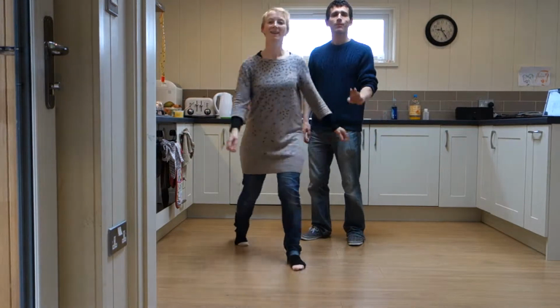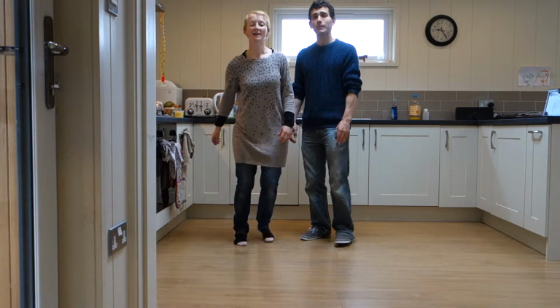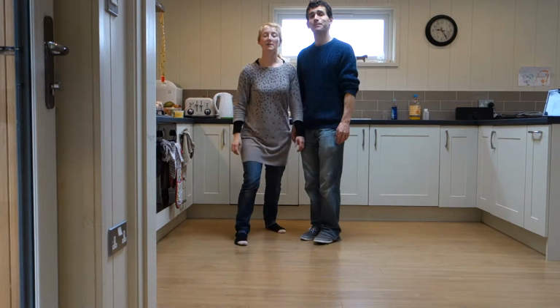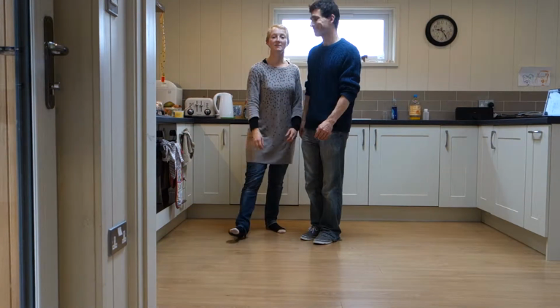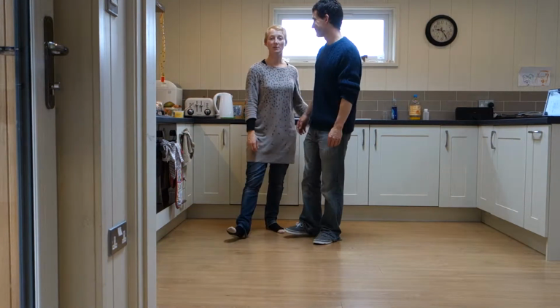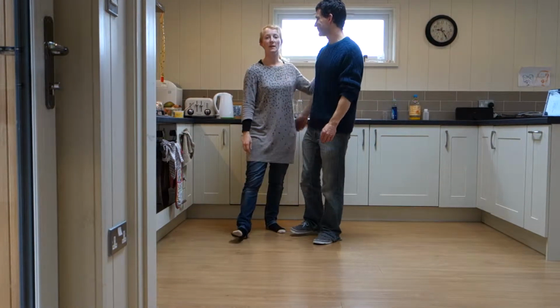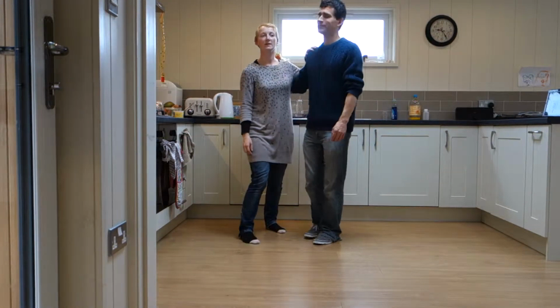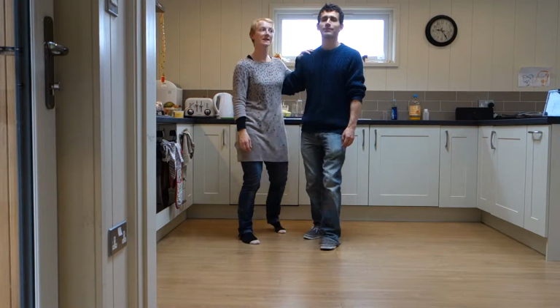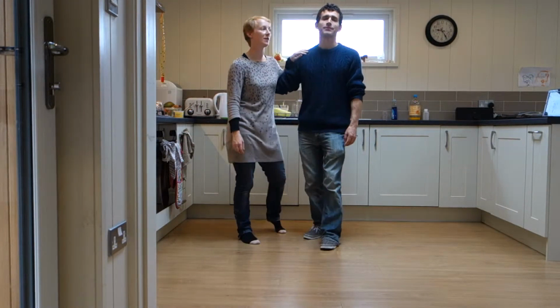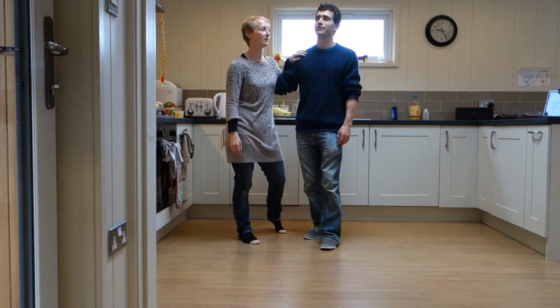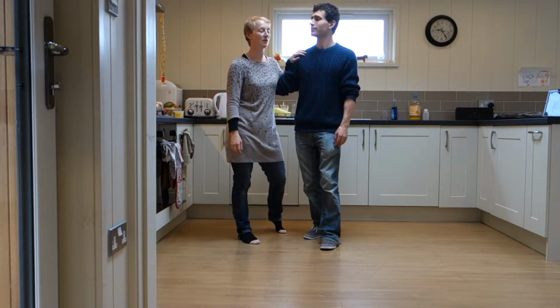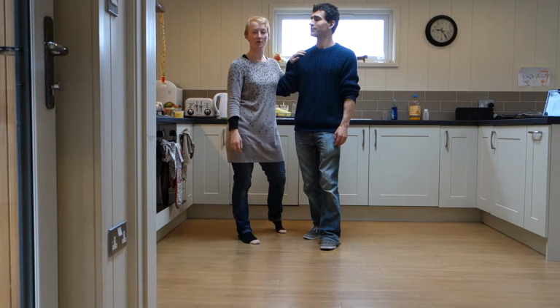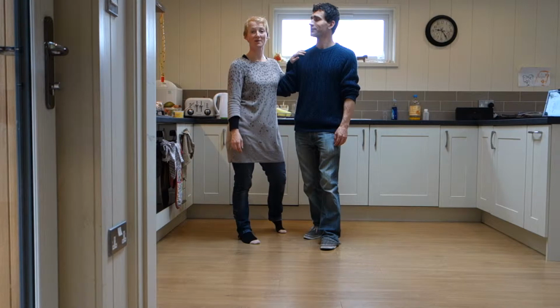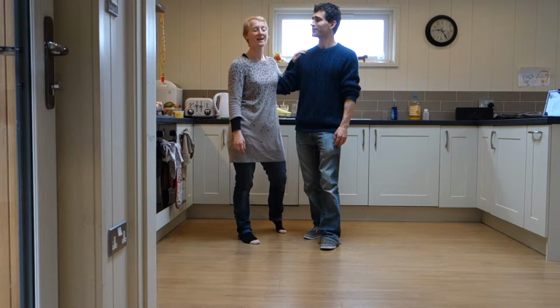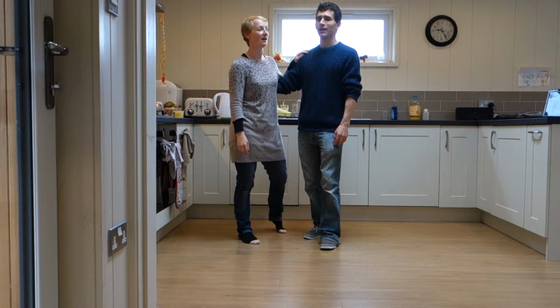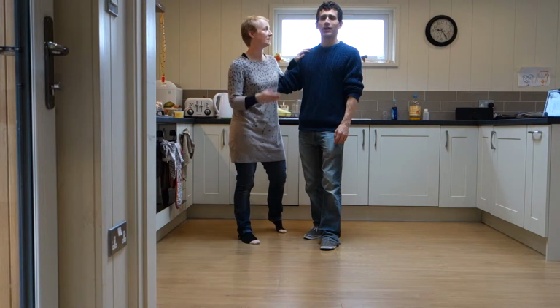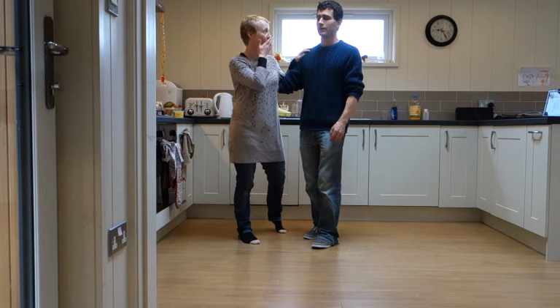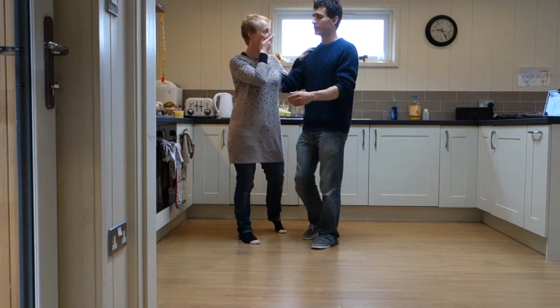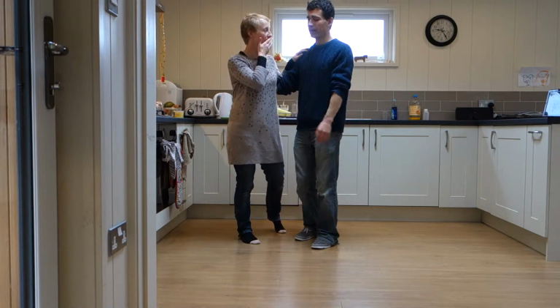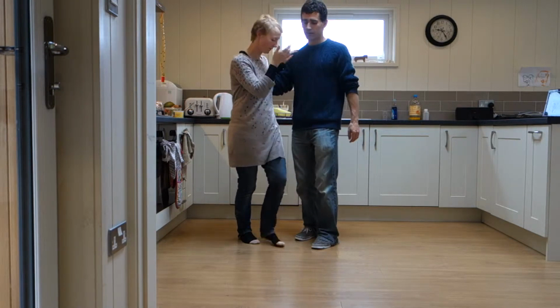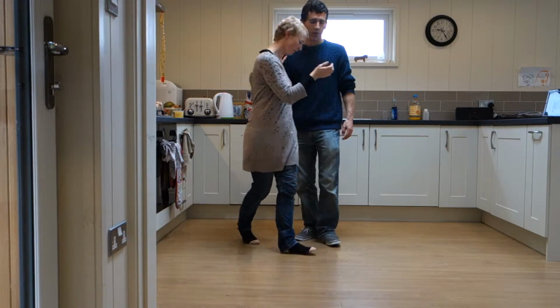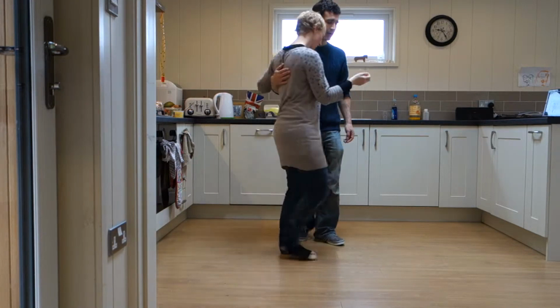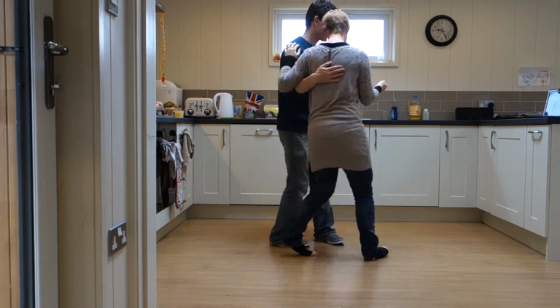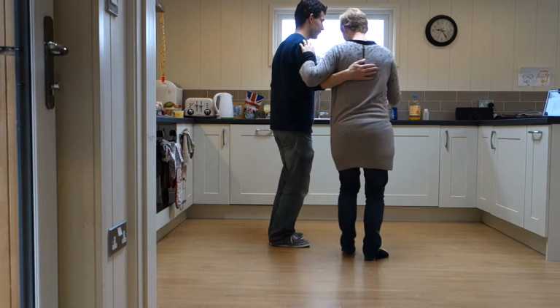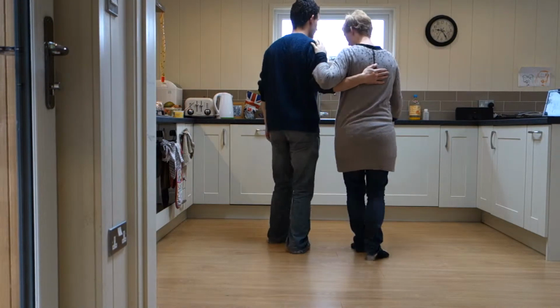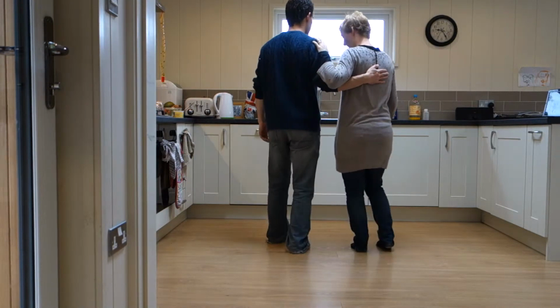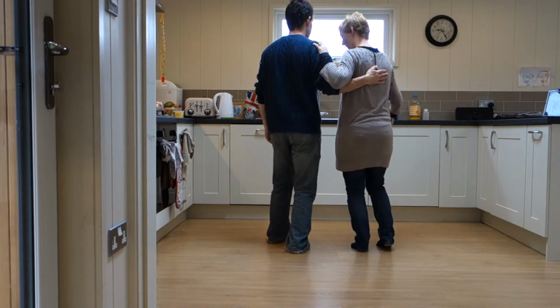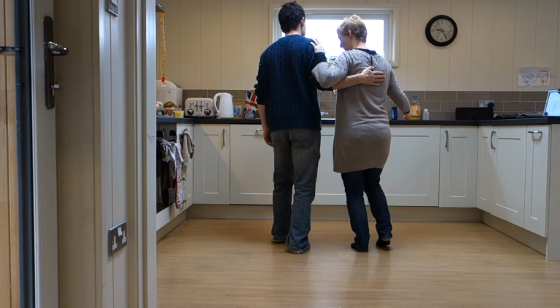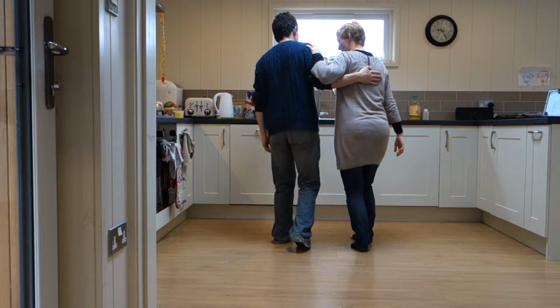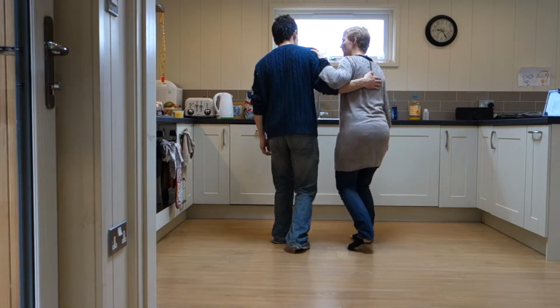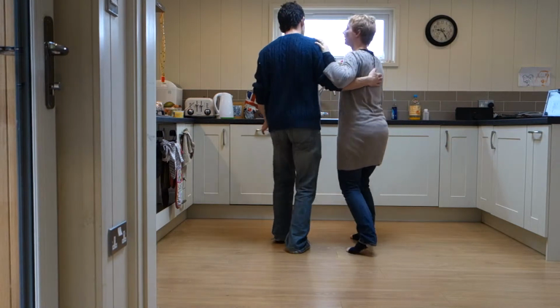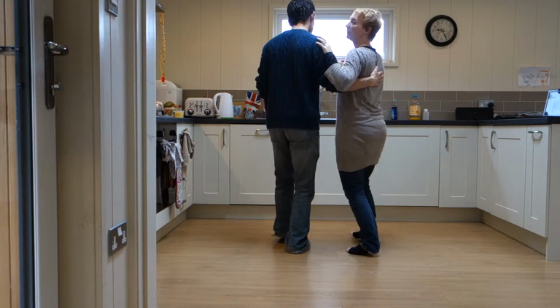Hi, this is the beginners recap from Penrith on the 6th of October. We did triple step — a little footwork. We did our weight changes, keeping that bolt.